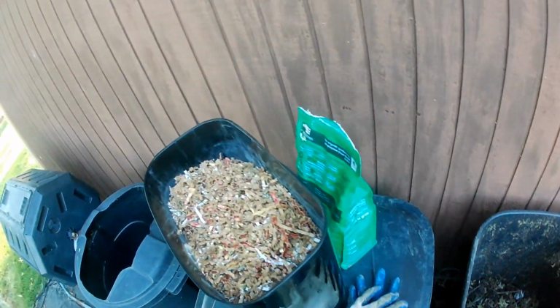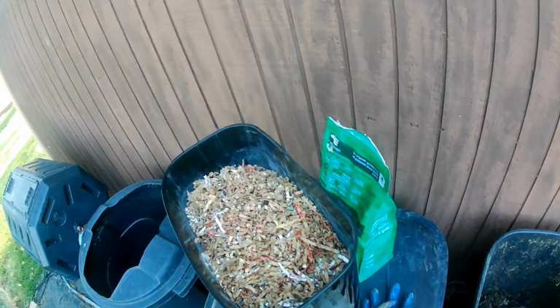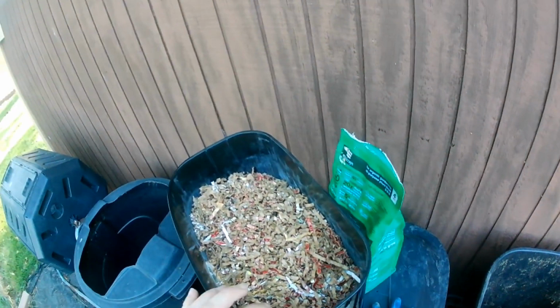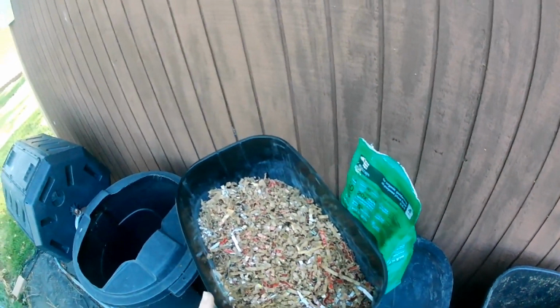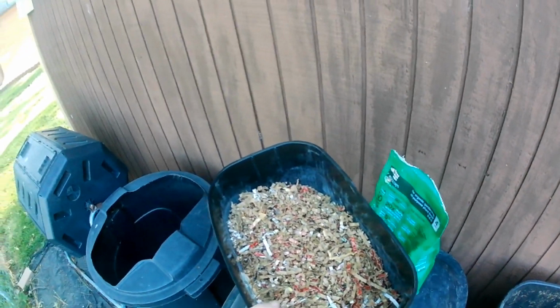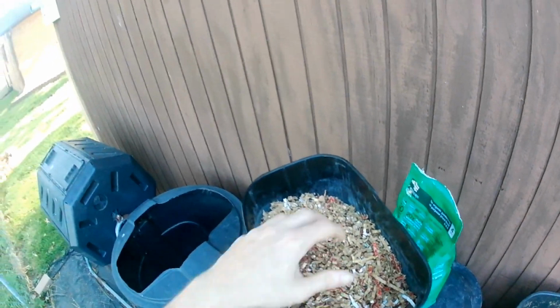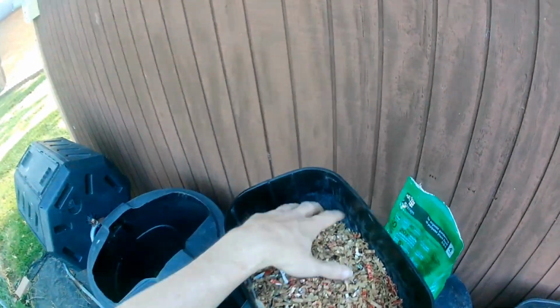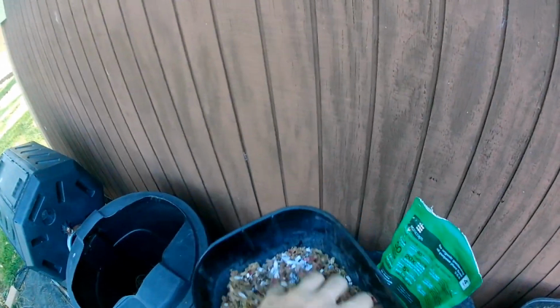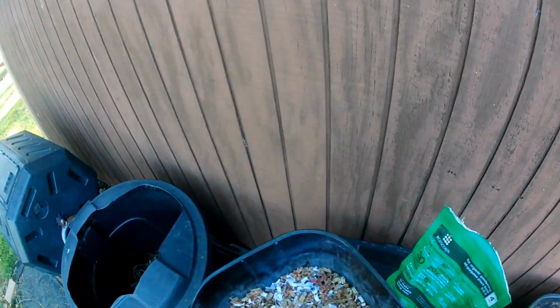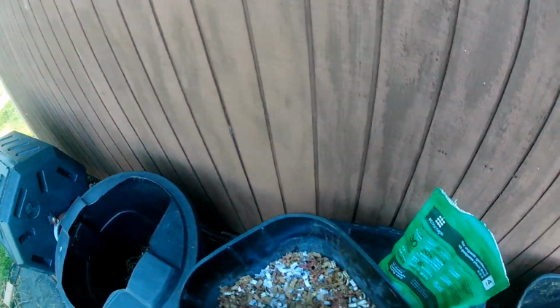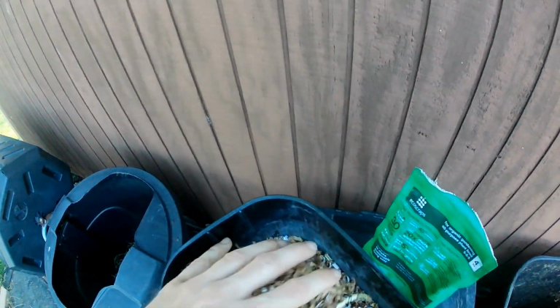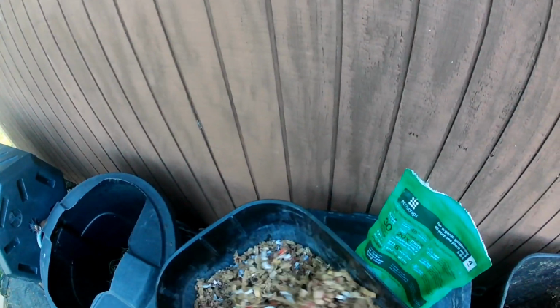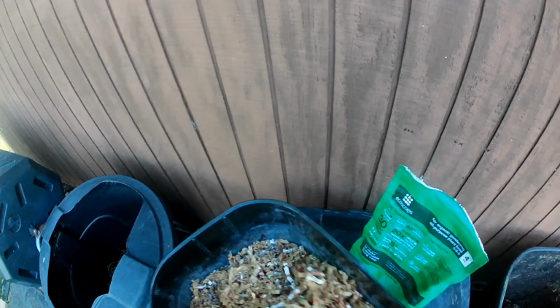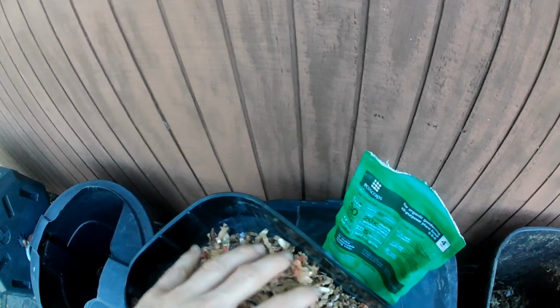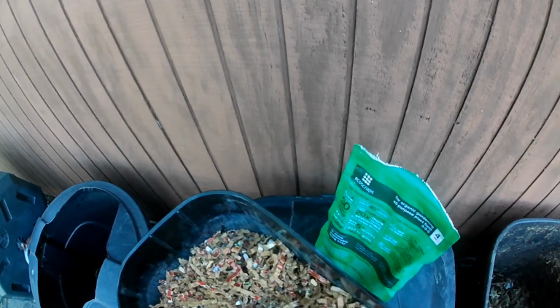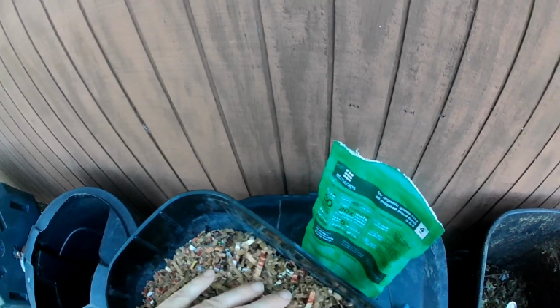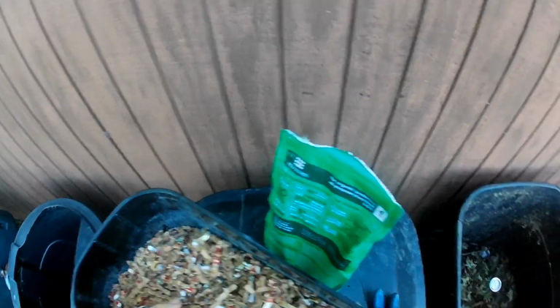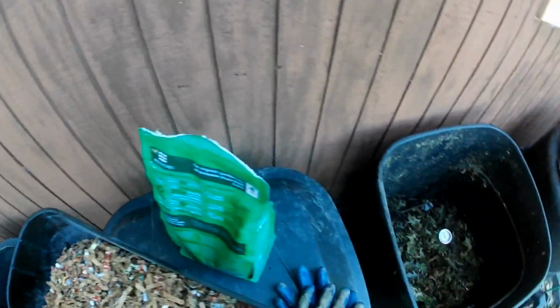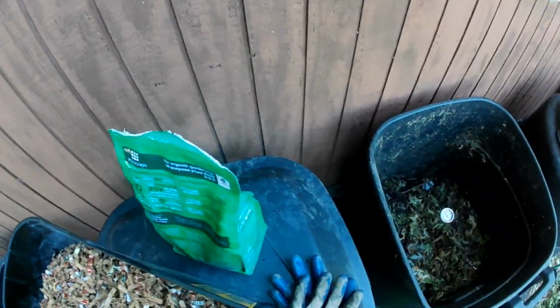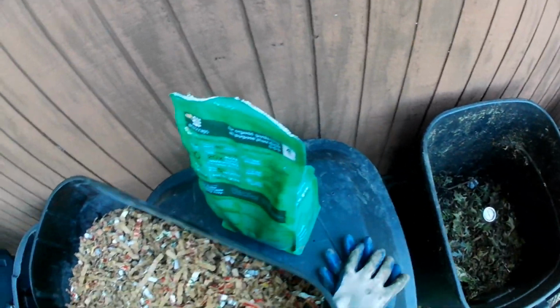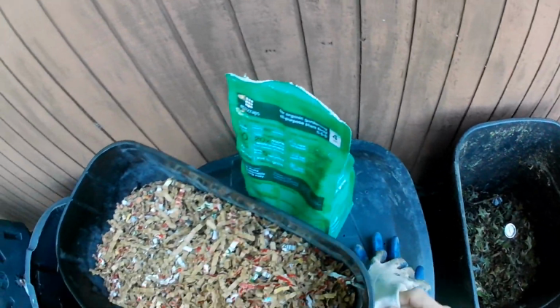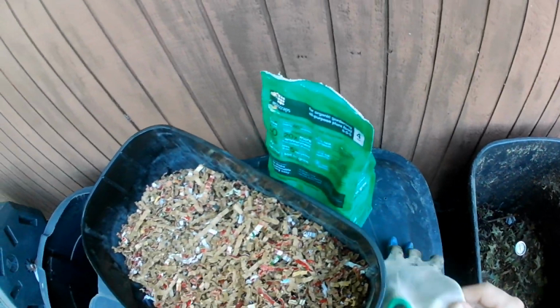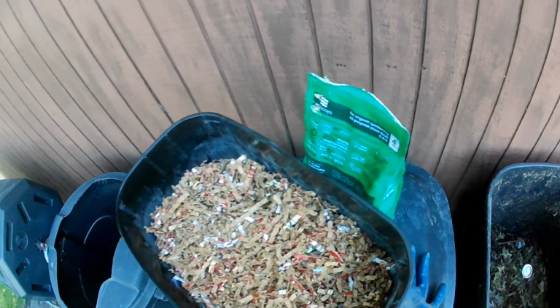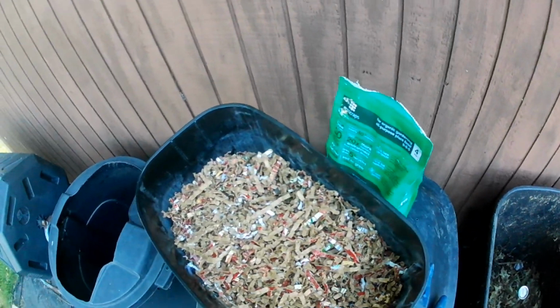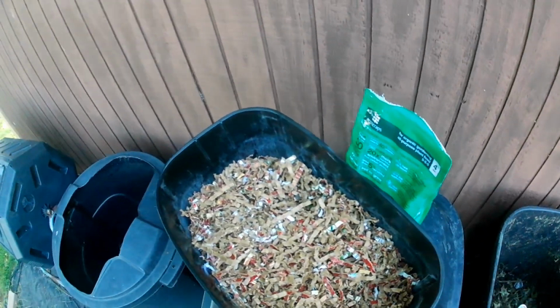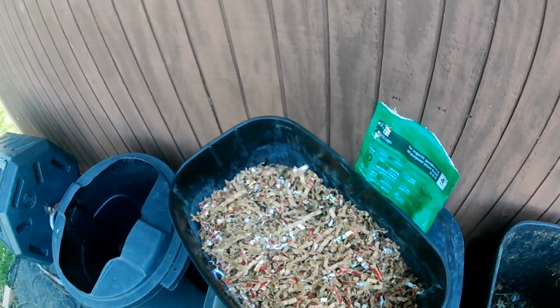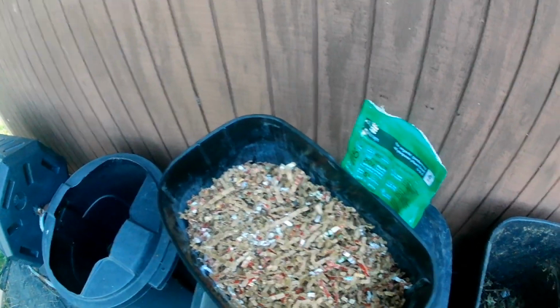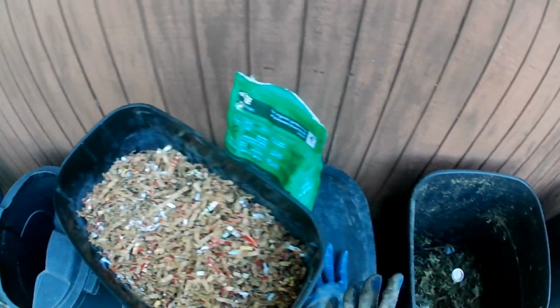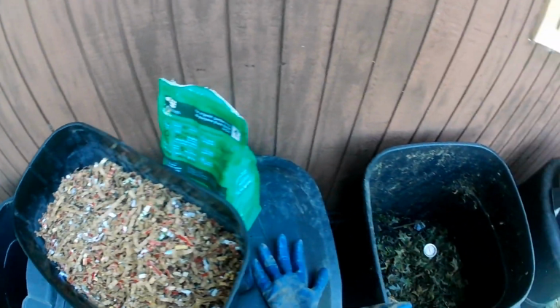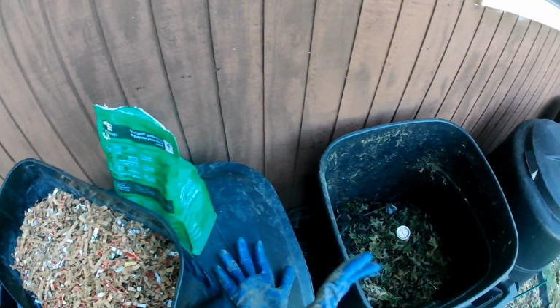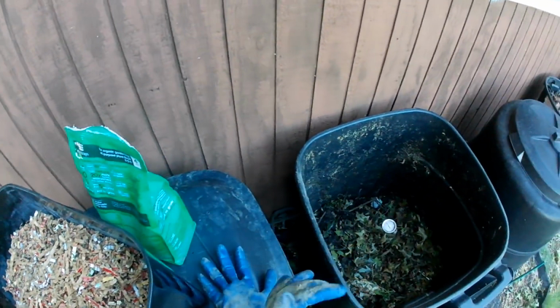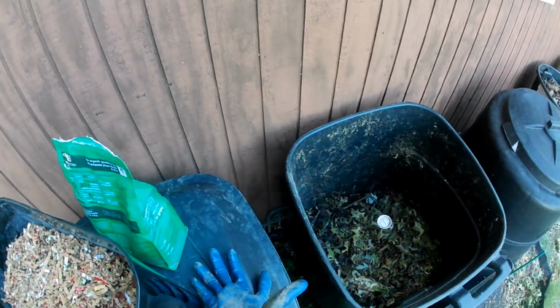I have my greens there, which is my yard waste. Now I'm adding my browns, which is corrugated cardboard that's been shredded in a paper shredder.